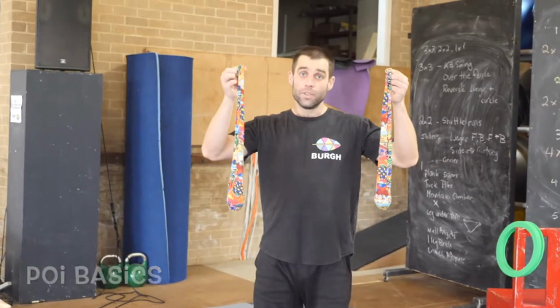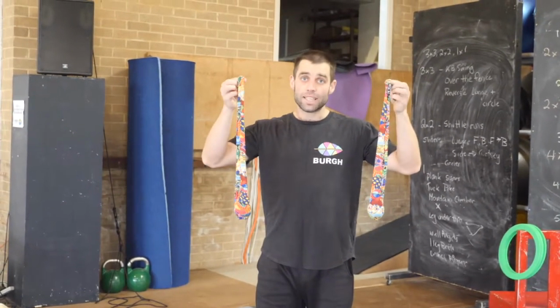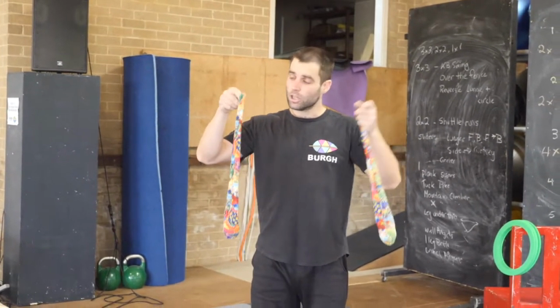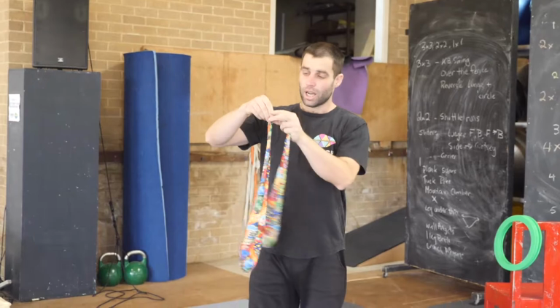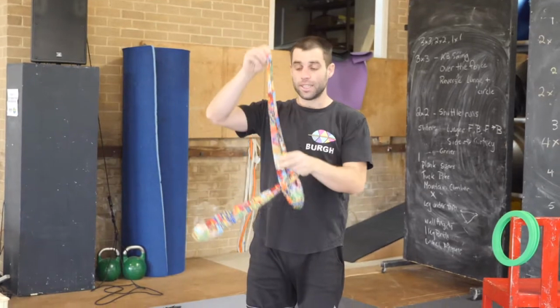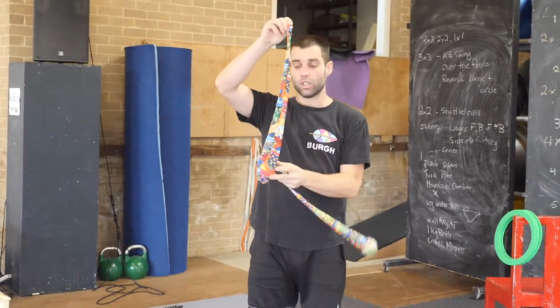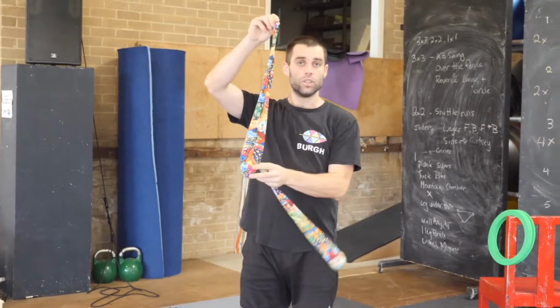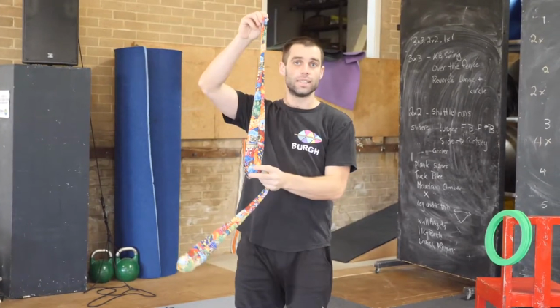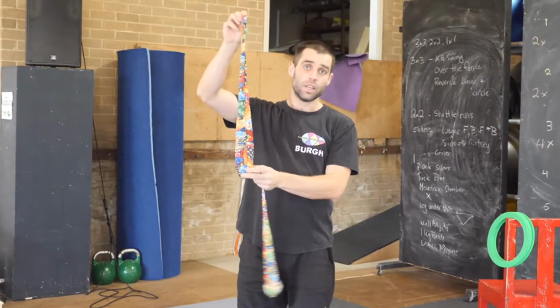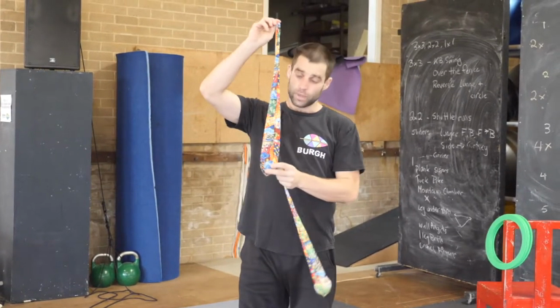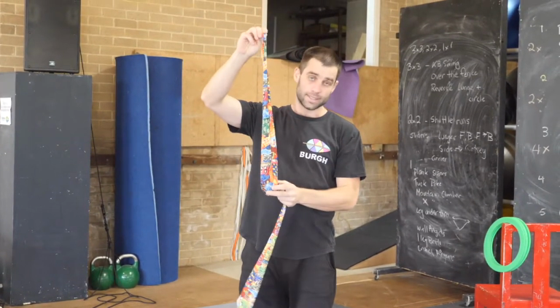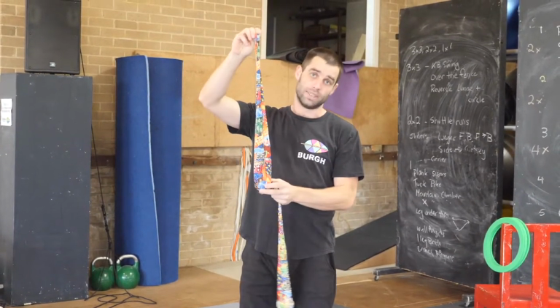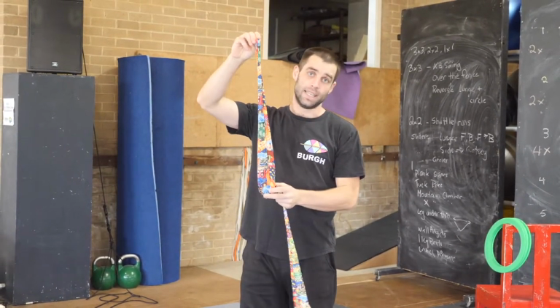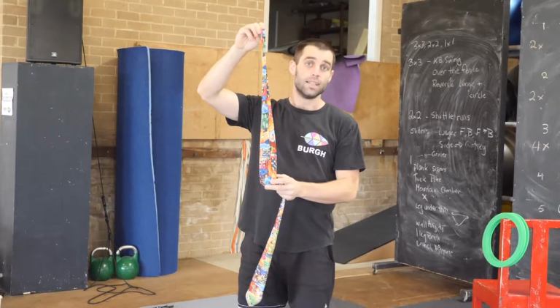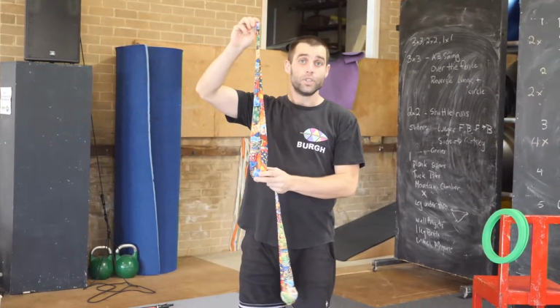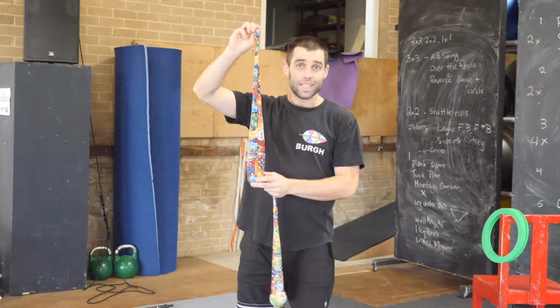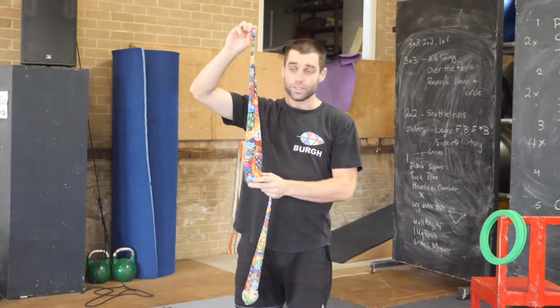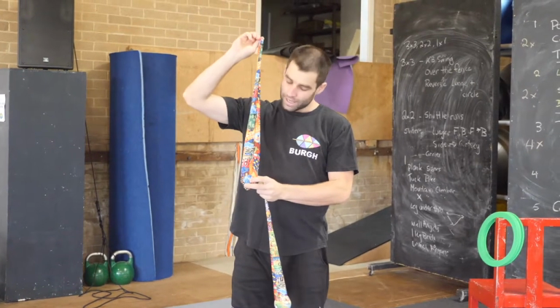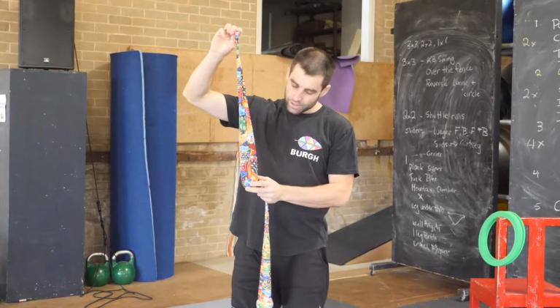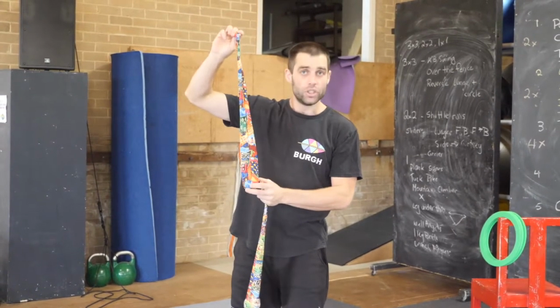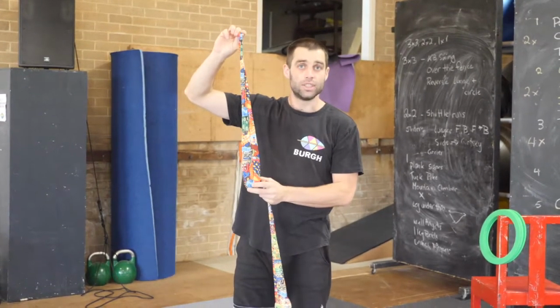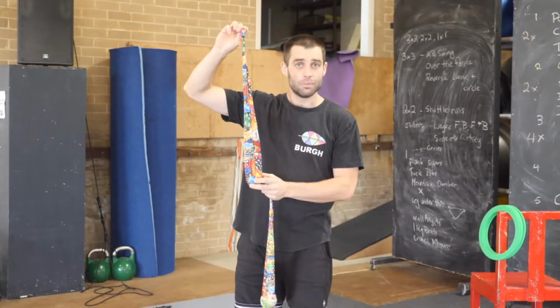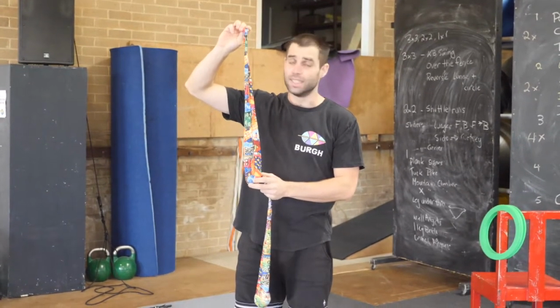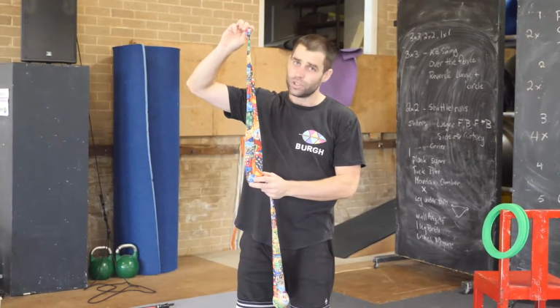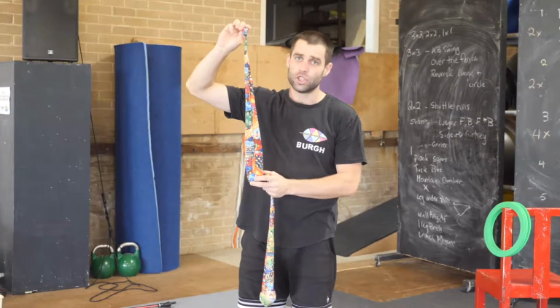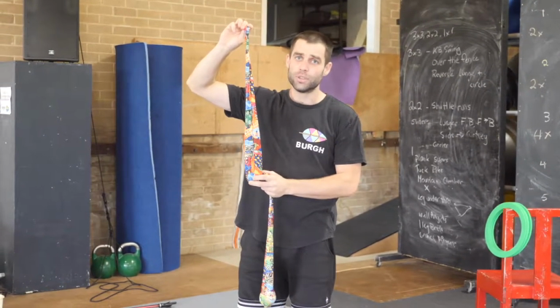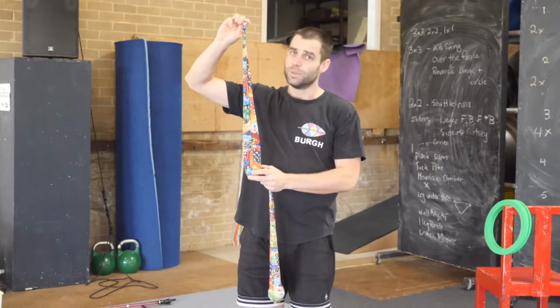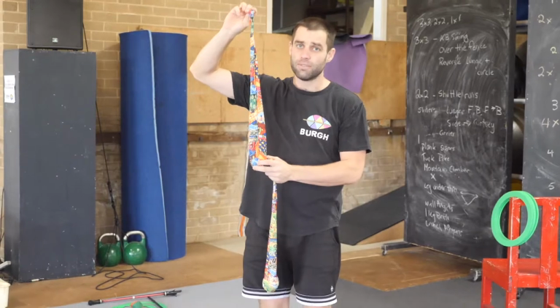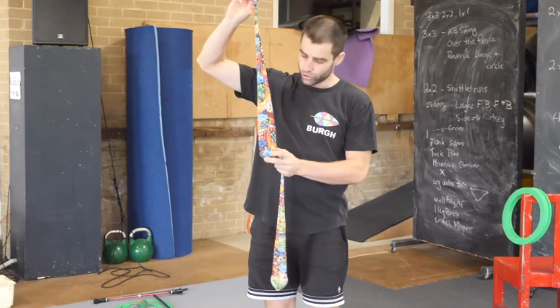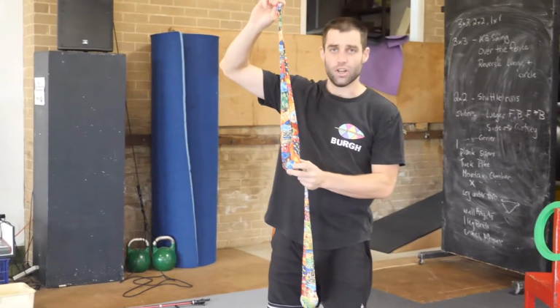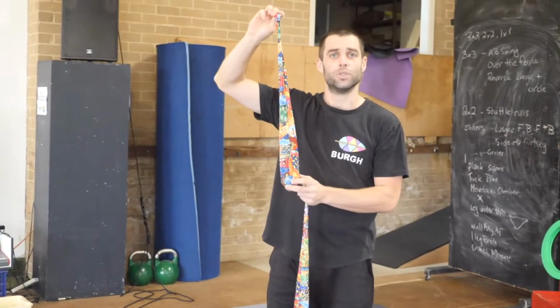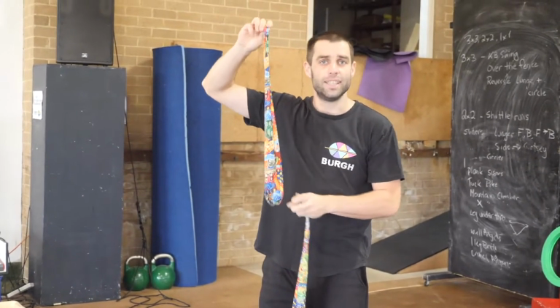If you want to make these at home, I recommend stockings or knee-high socks with tennis balls in them. If you don't have tennis balls, a lovely thing to use is juggling balls. If you don't have juggling balls, we have a lovely tutorial on how to make them.